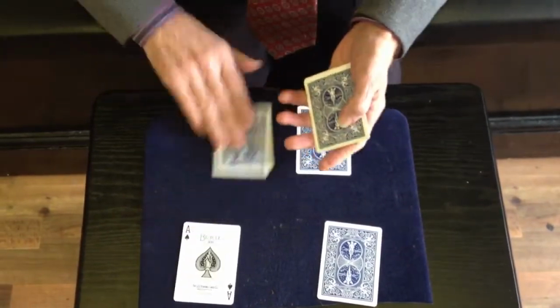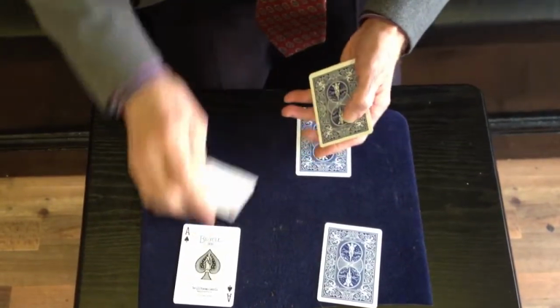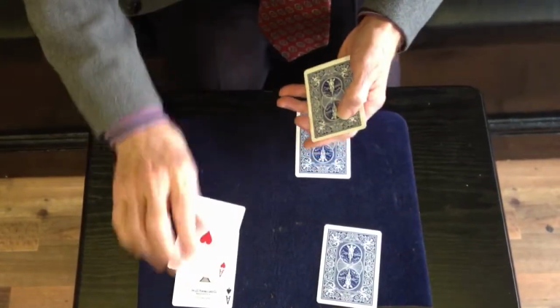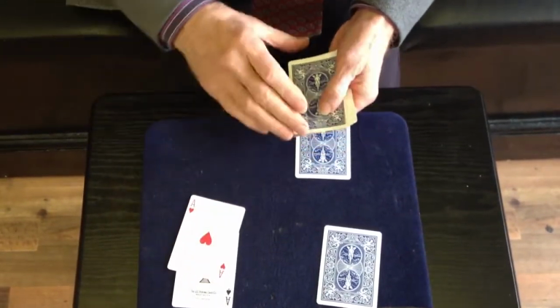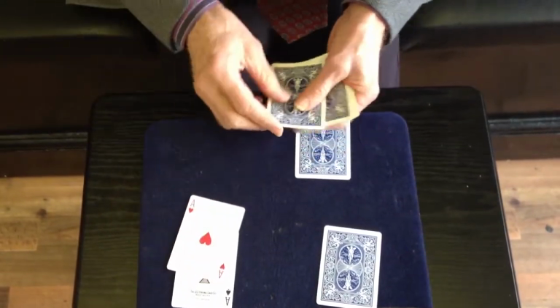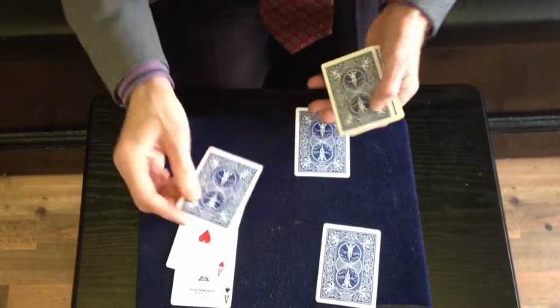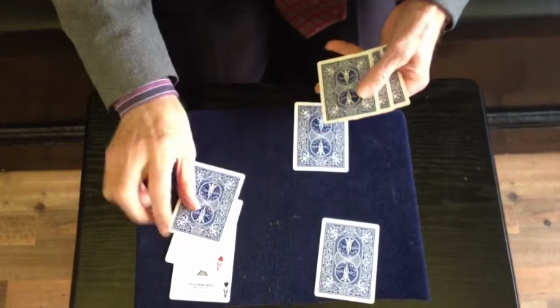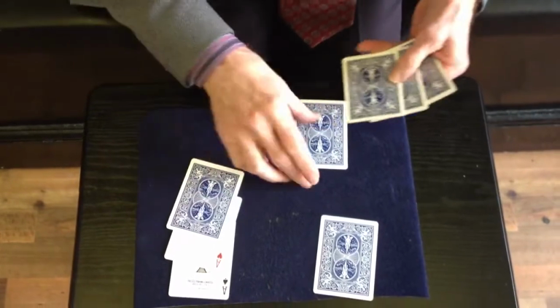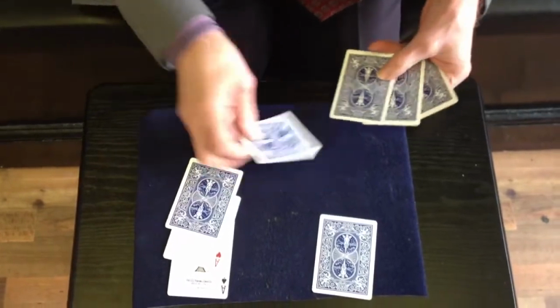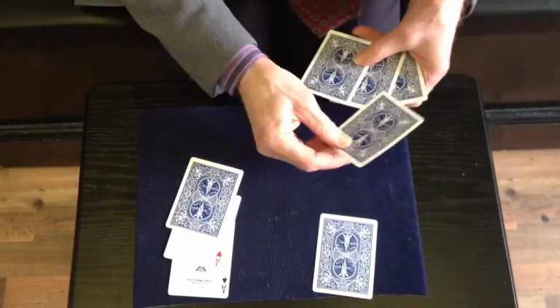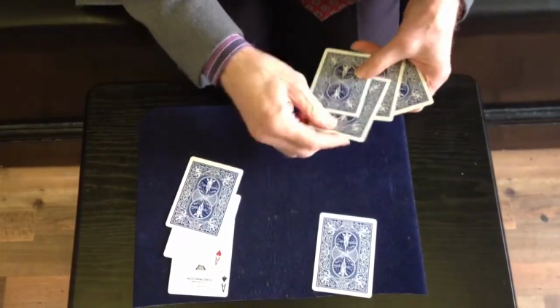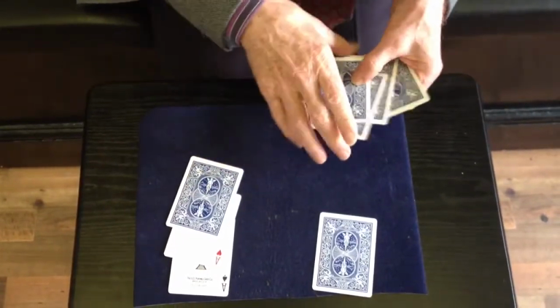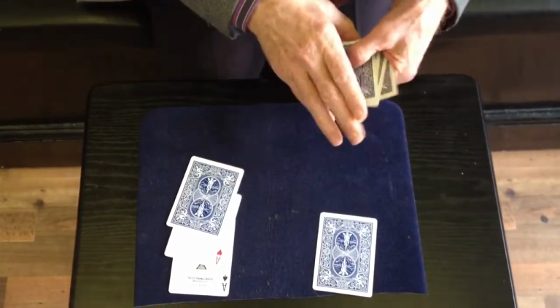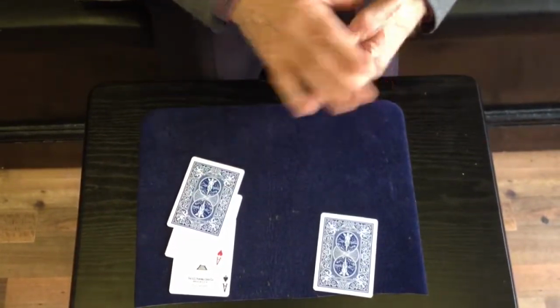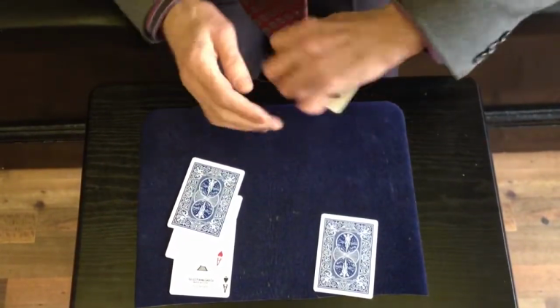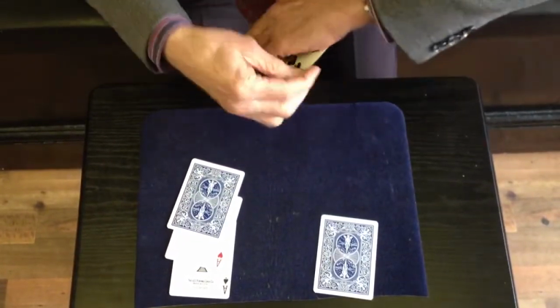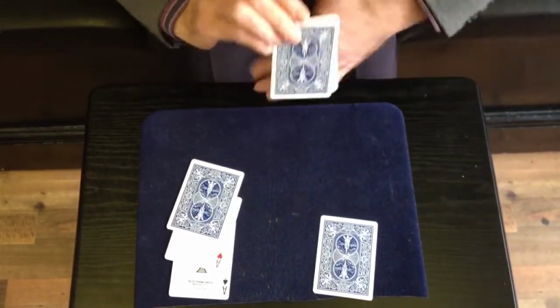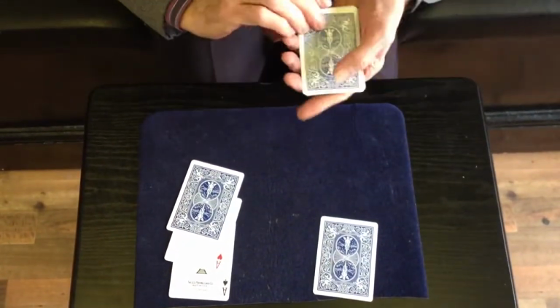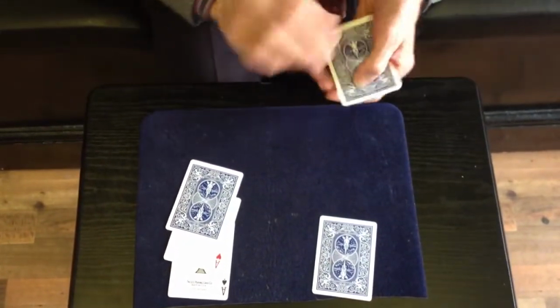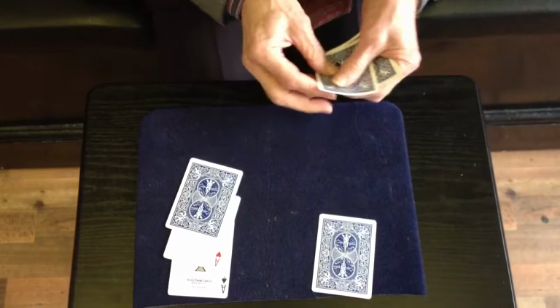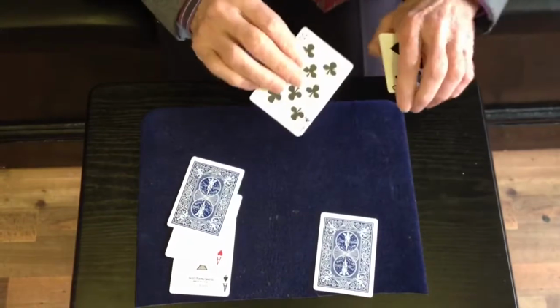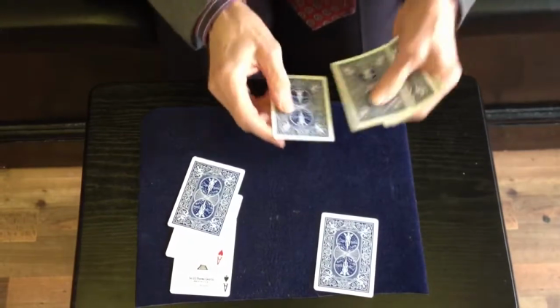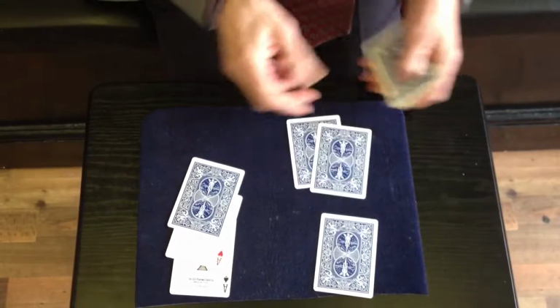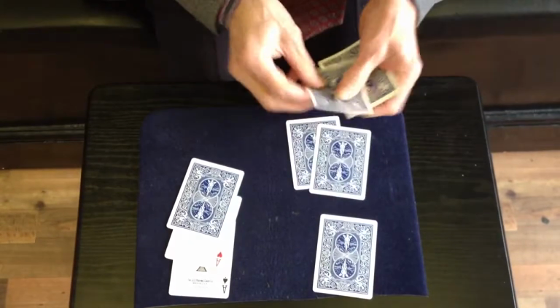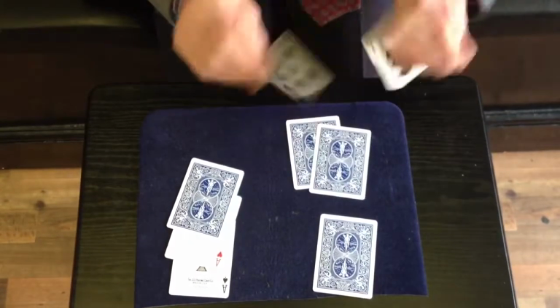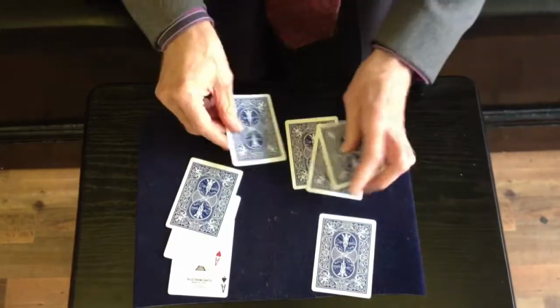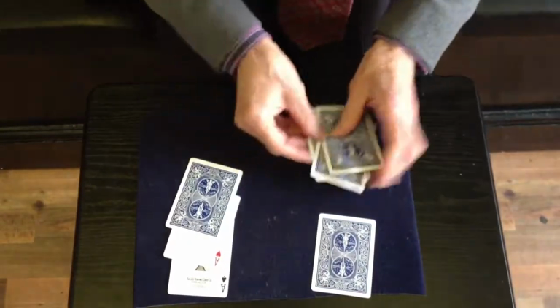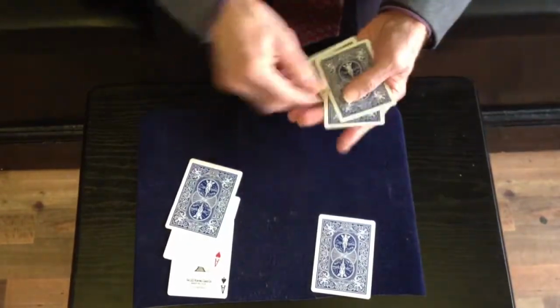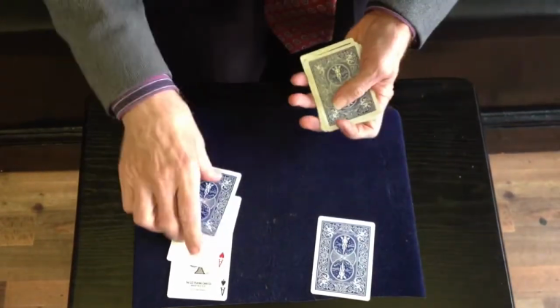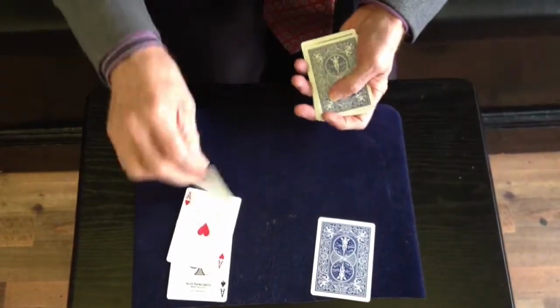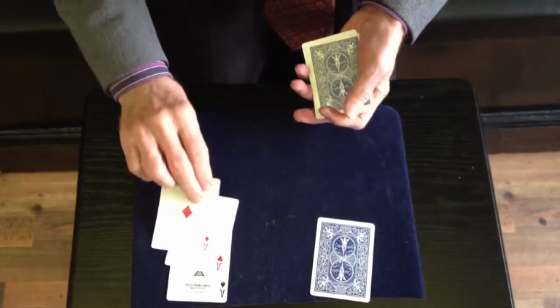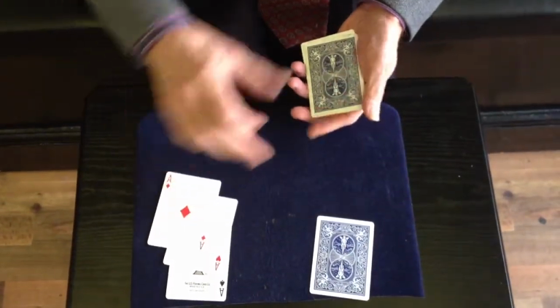It begins with a spot card down there. Let me bring this spot card and put it there. This ace I will put in the middle. Go through the hands once, a little bit of a magical gesture — and it's vanished. And it is now over there.